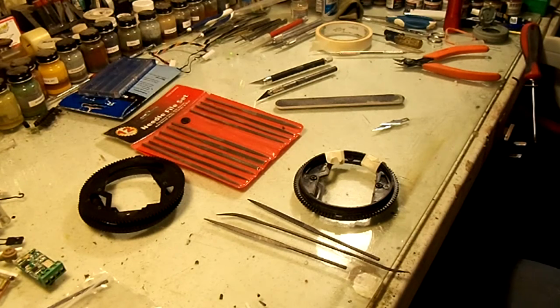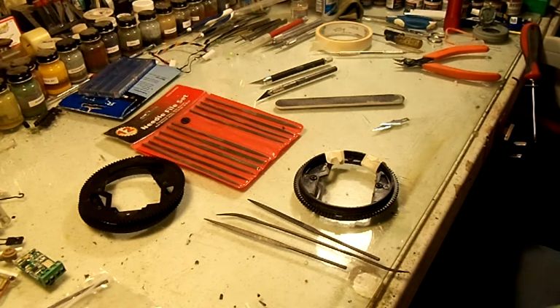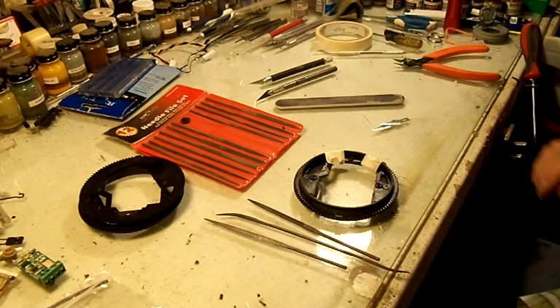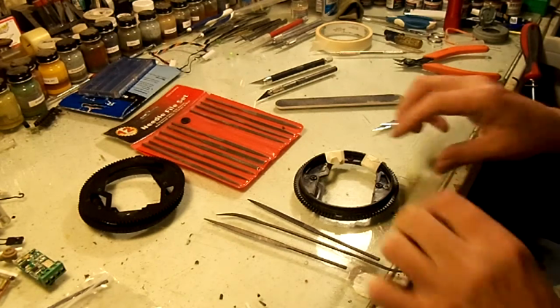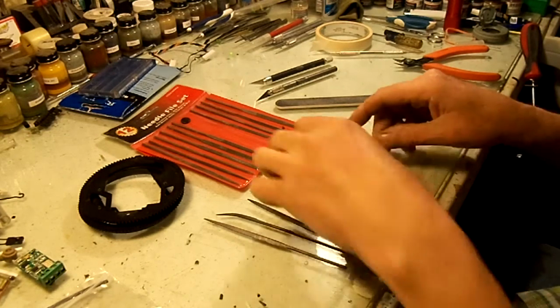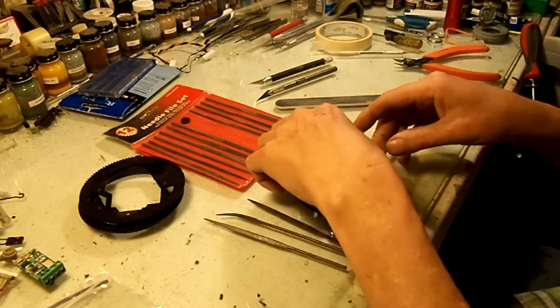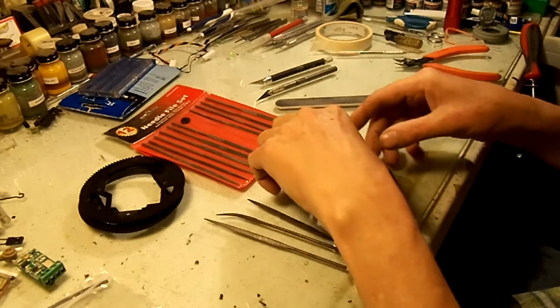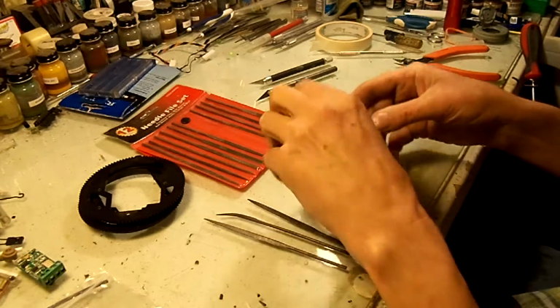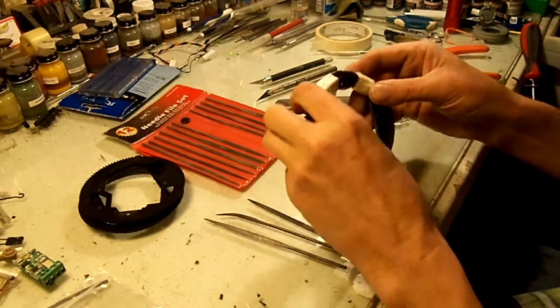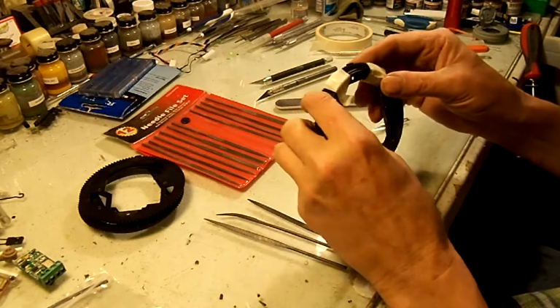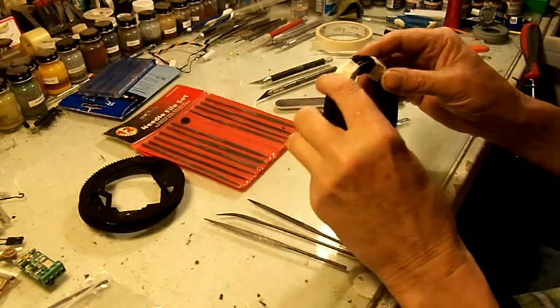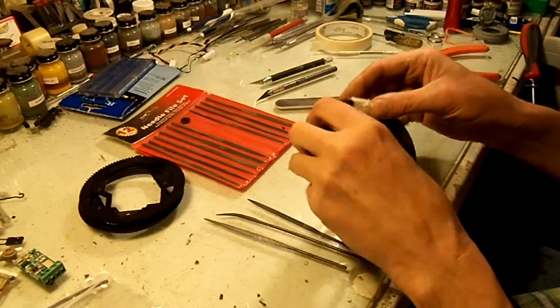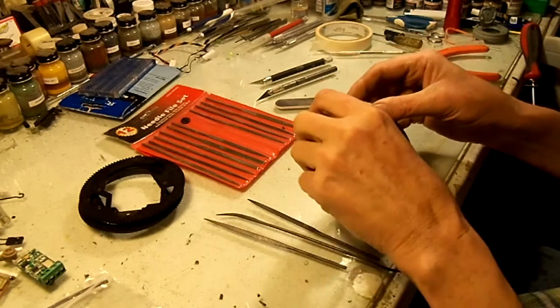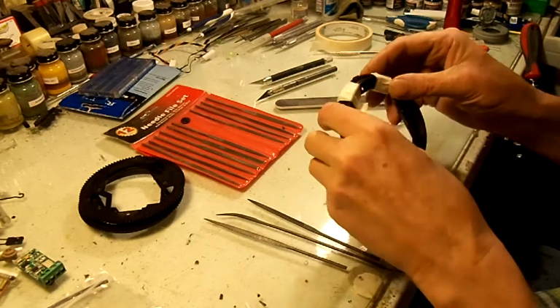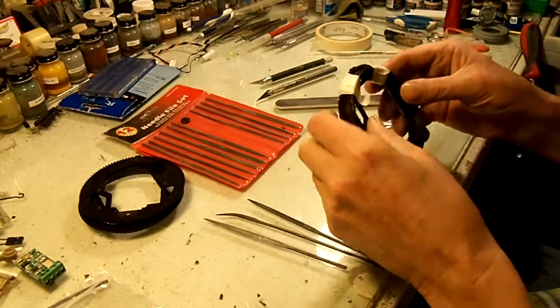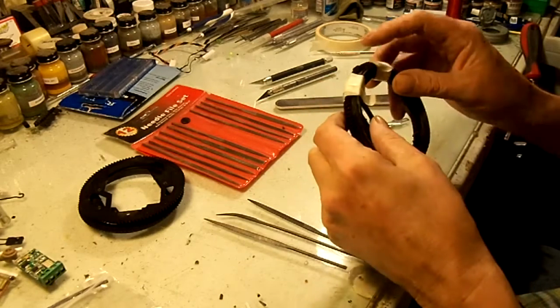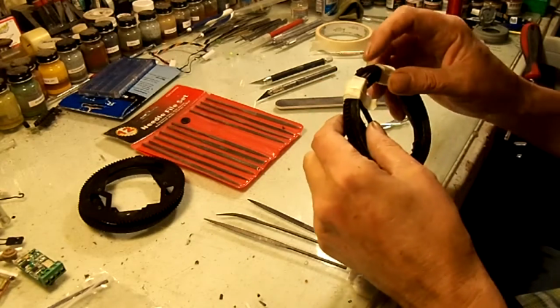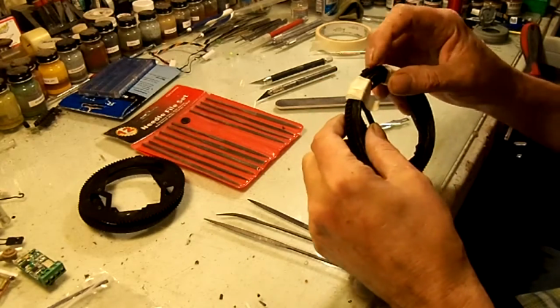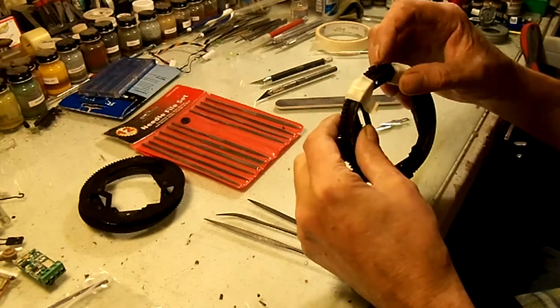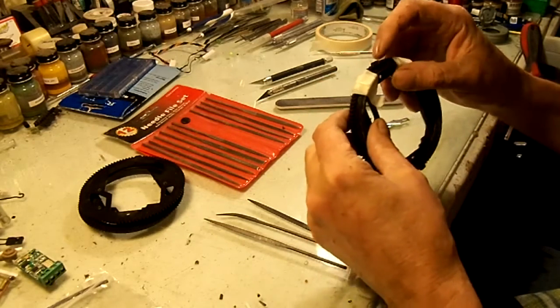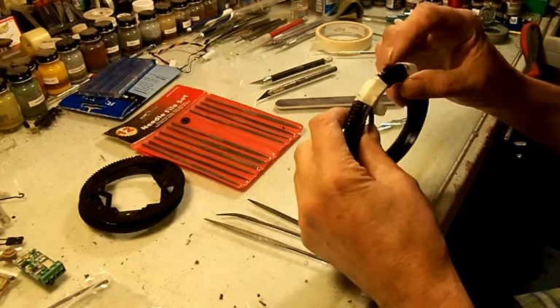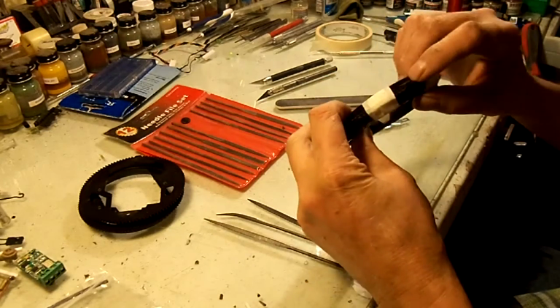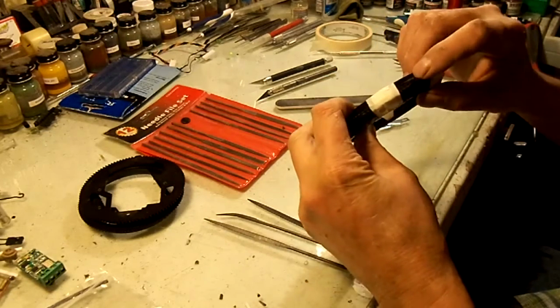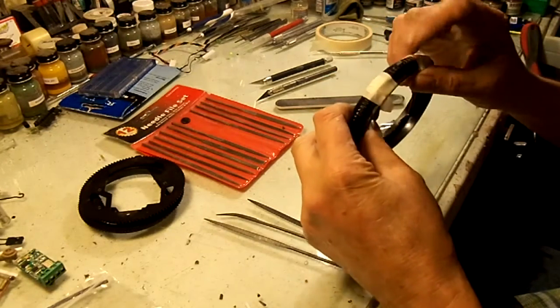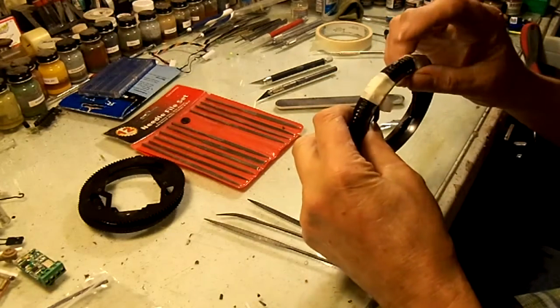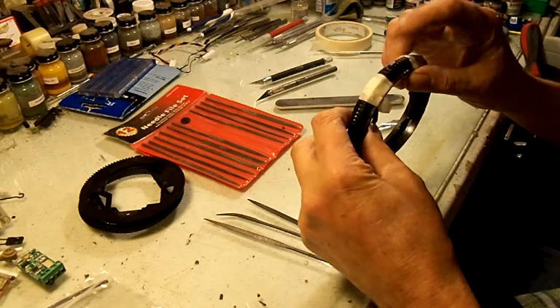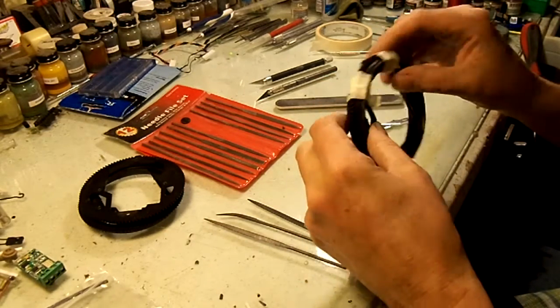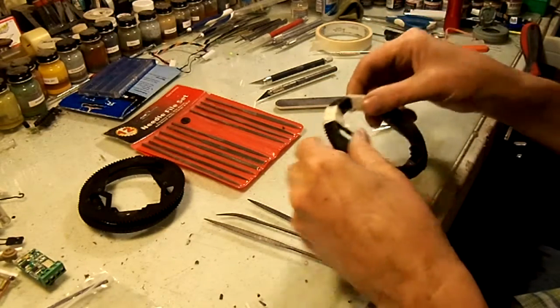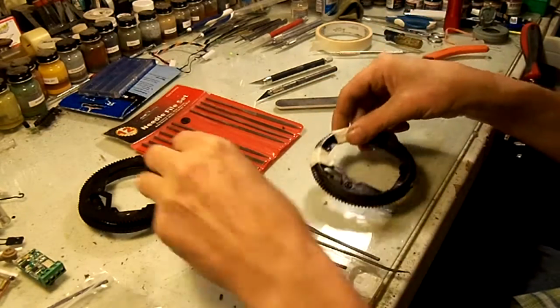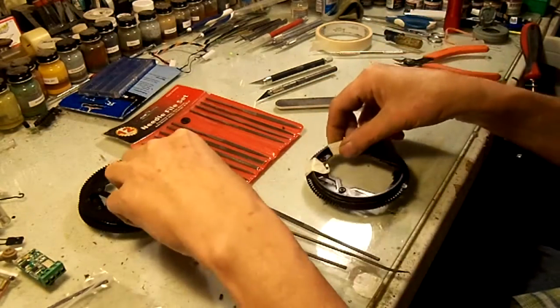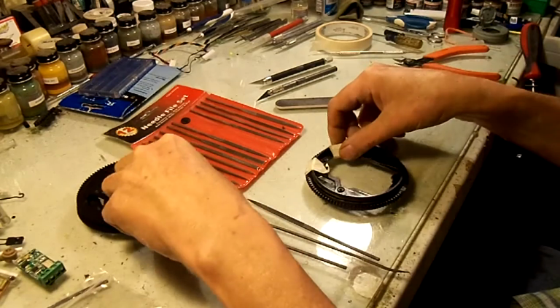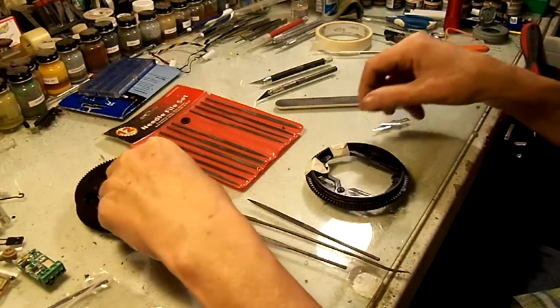I'm going to show you how to do this from start to finish, so it might get a little long. We're going to take that stop off of this to make it 360.